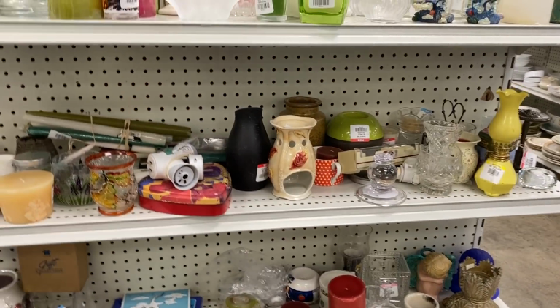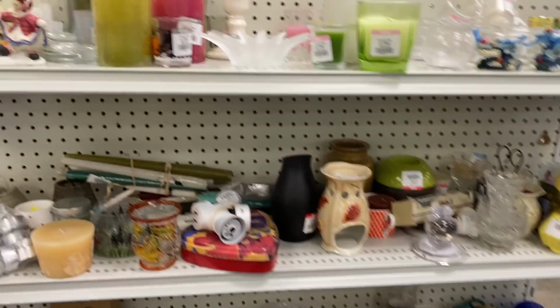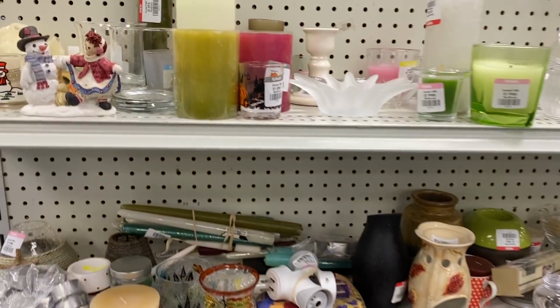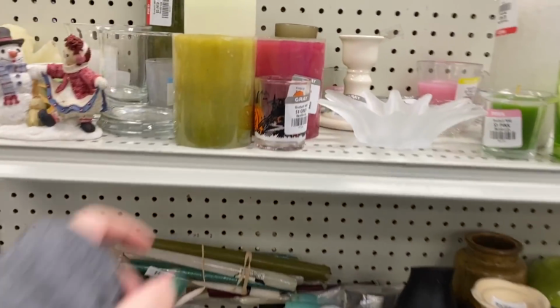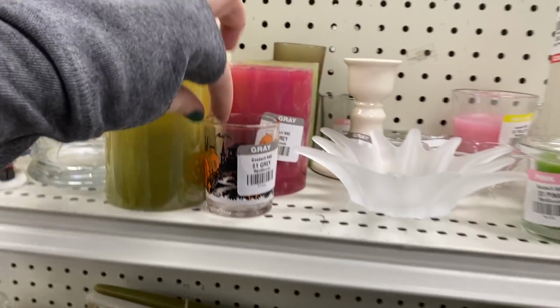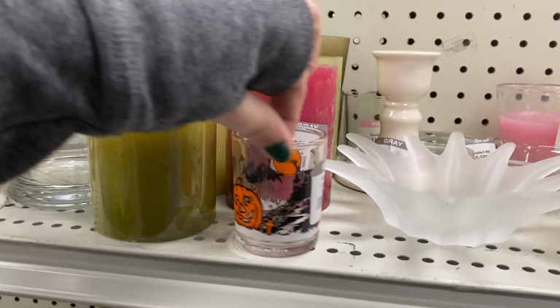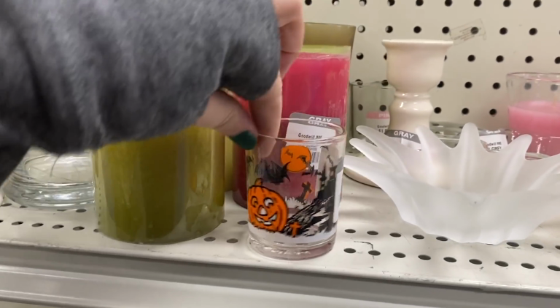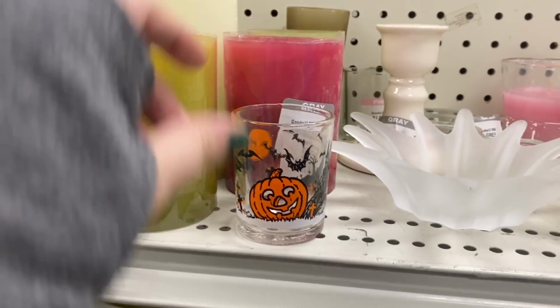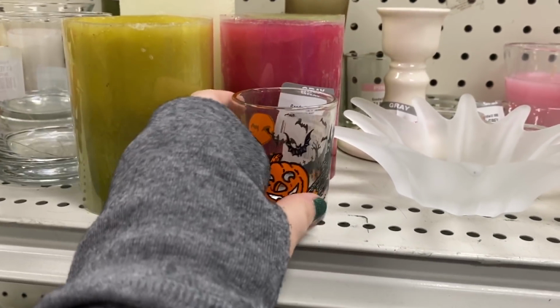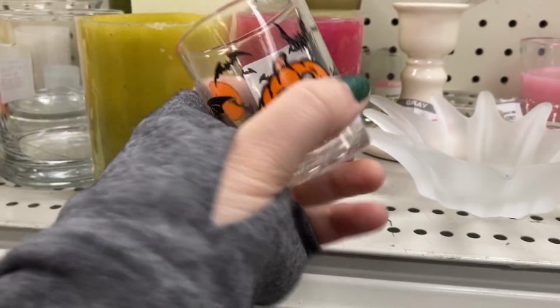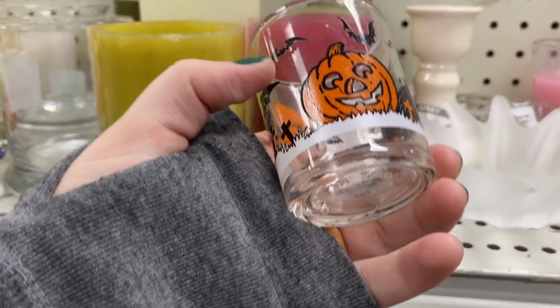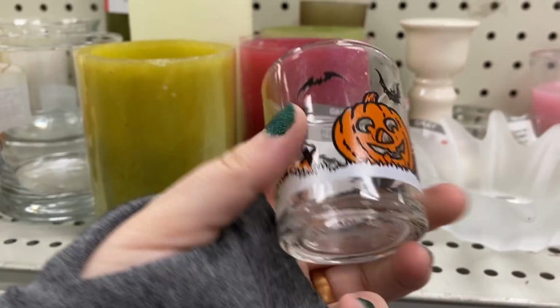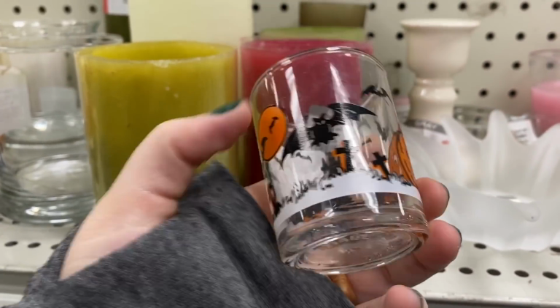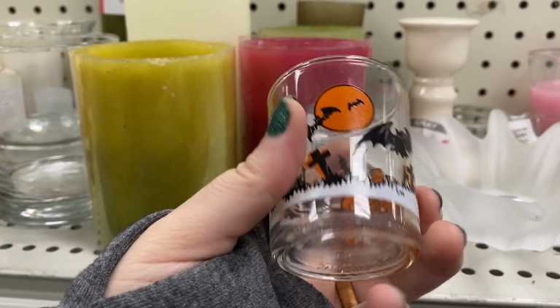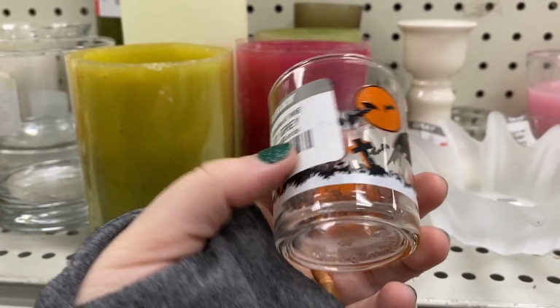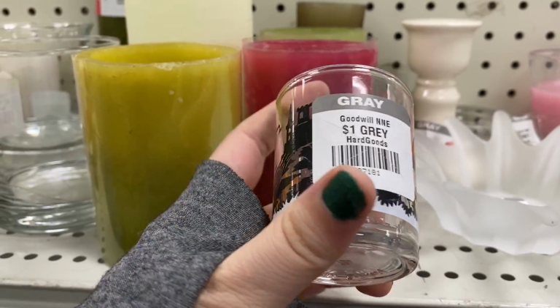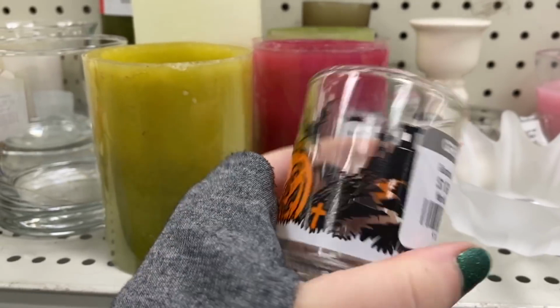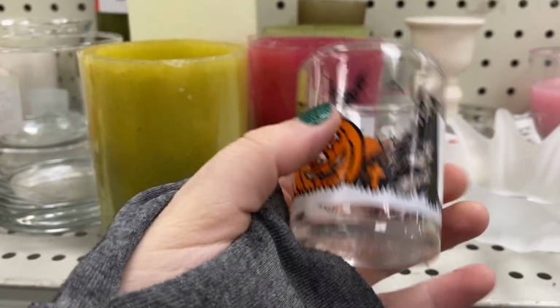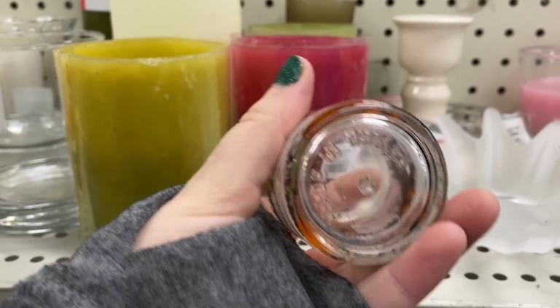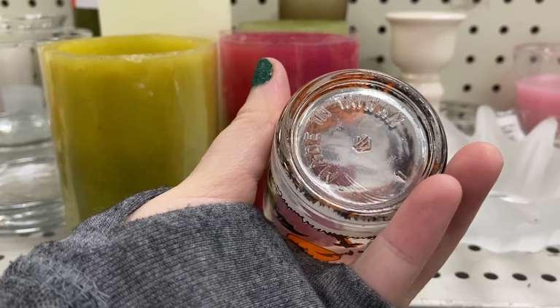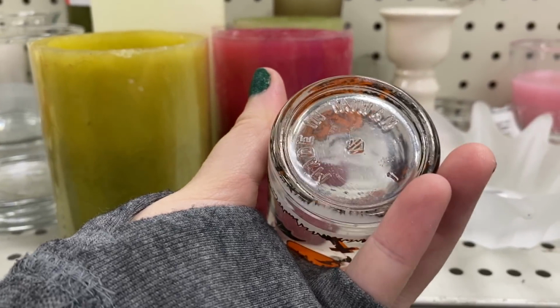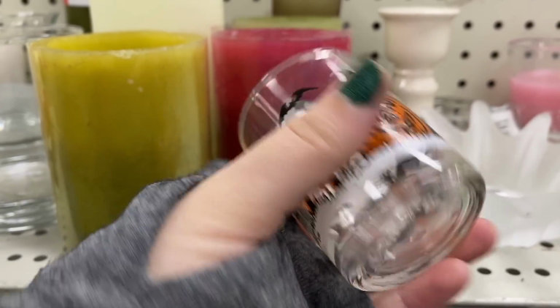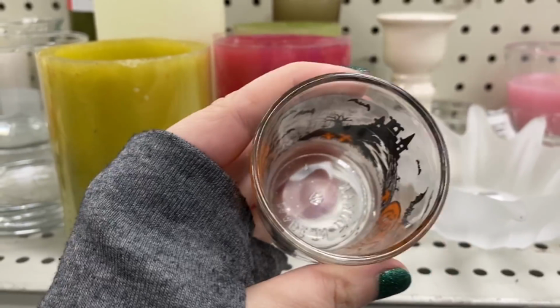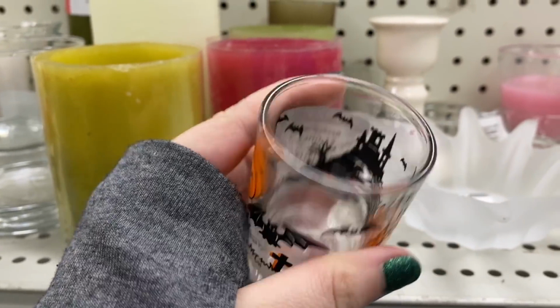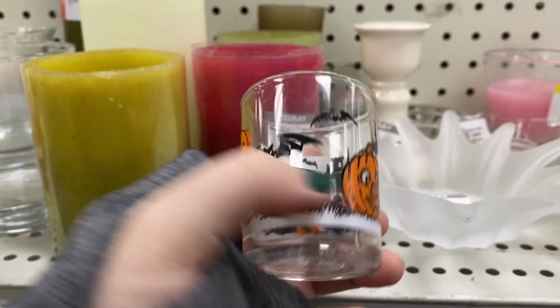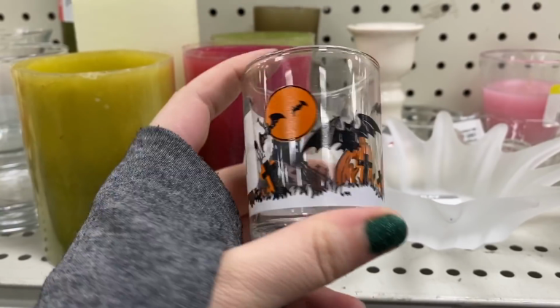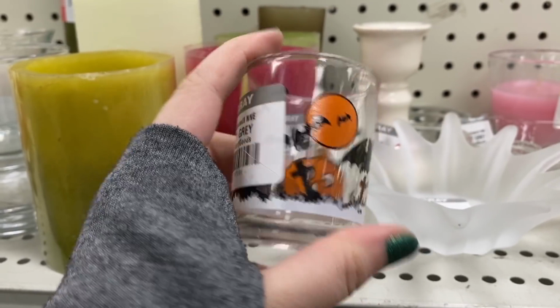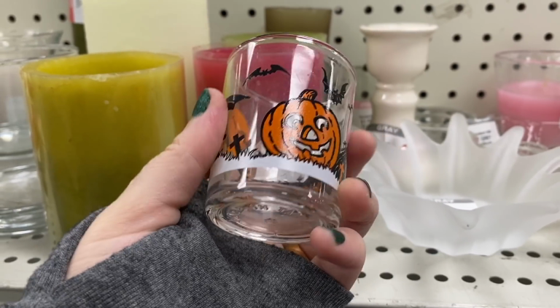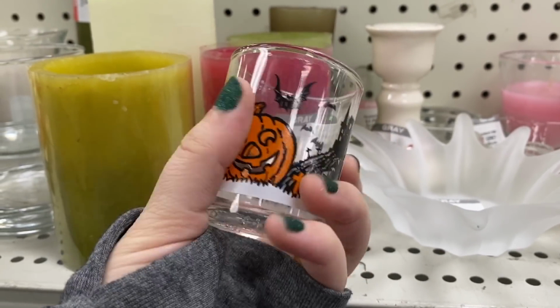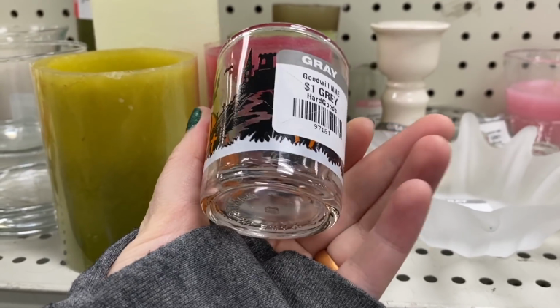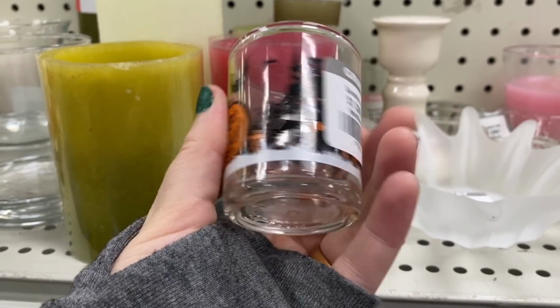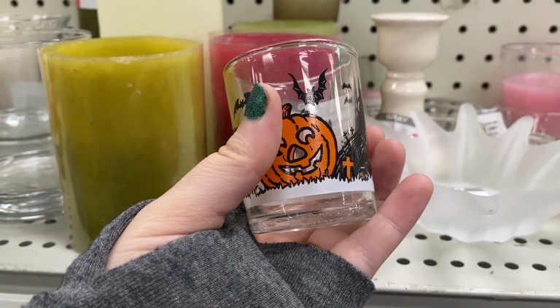I still have not been having much luck finding any Halloween decor — it's been such a bummer. I did happen upon this piece in the candle section. They're only asking a dollar. I thought it was a cute little votive holder. You could always use it for various things; it doesn't have to just be for candles.